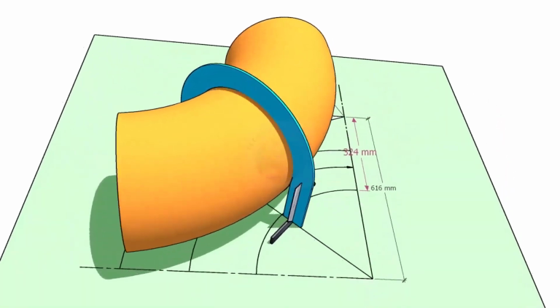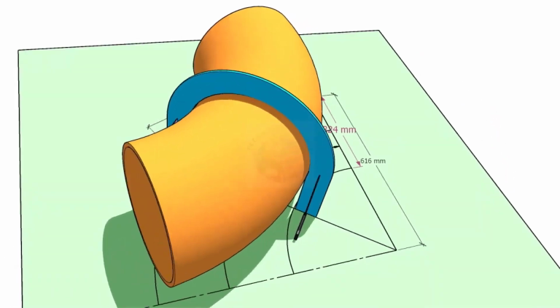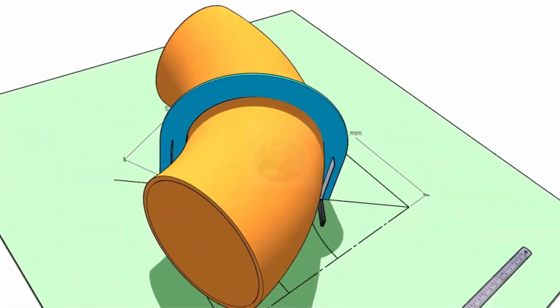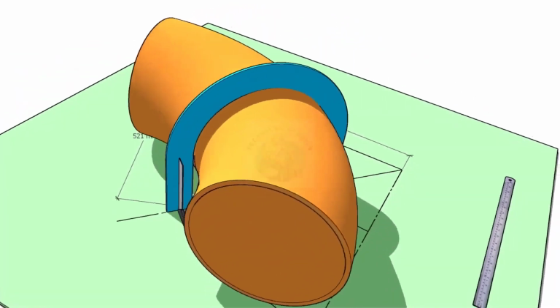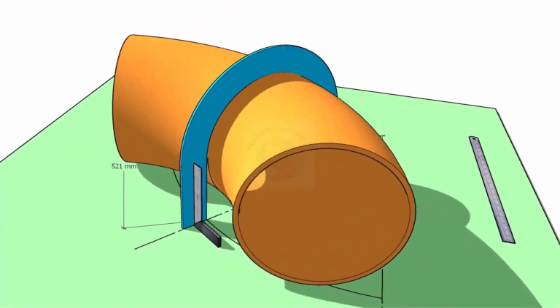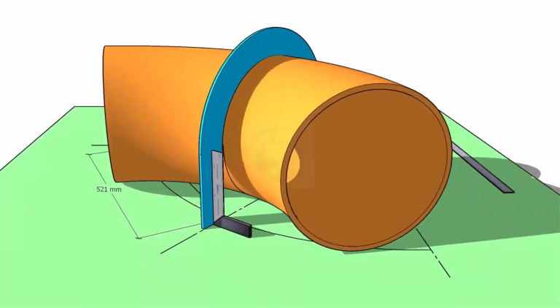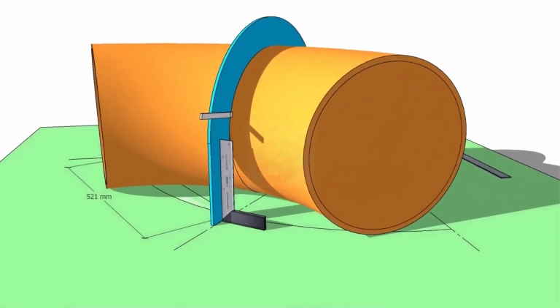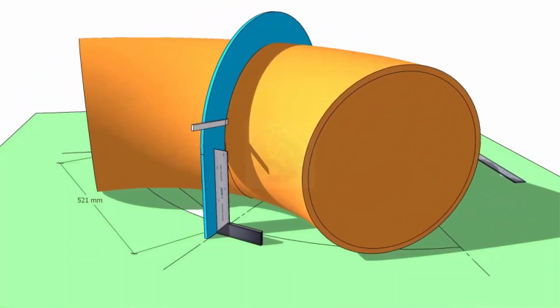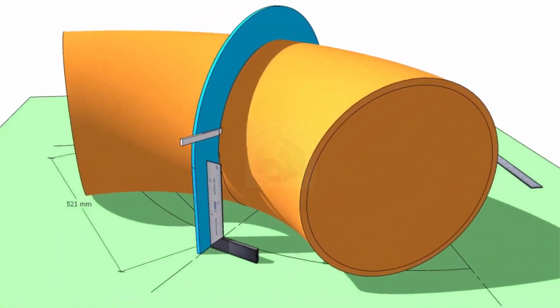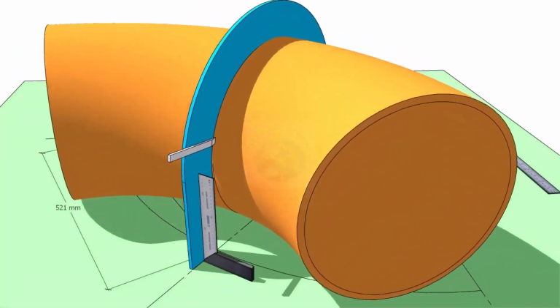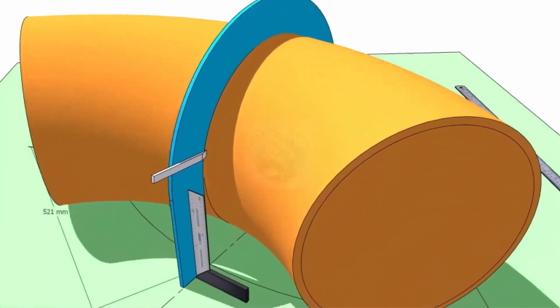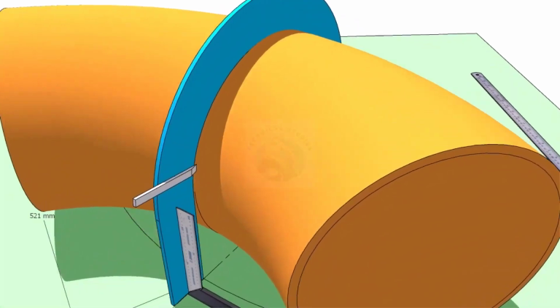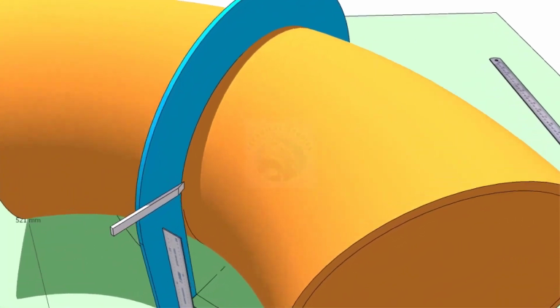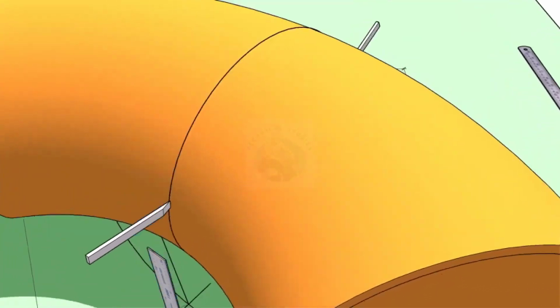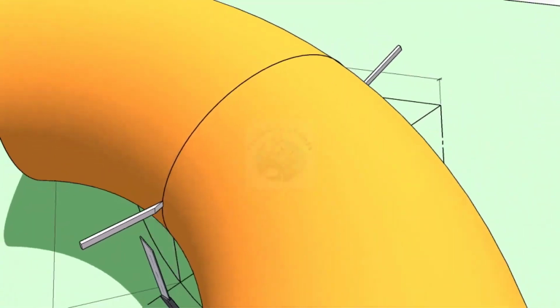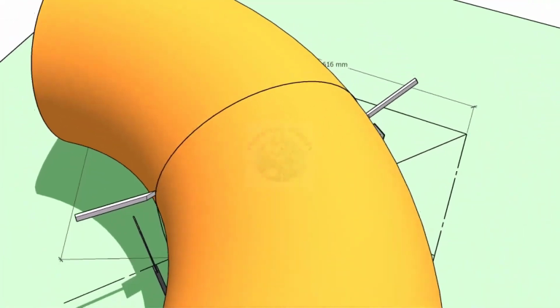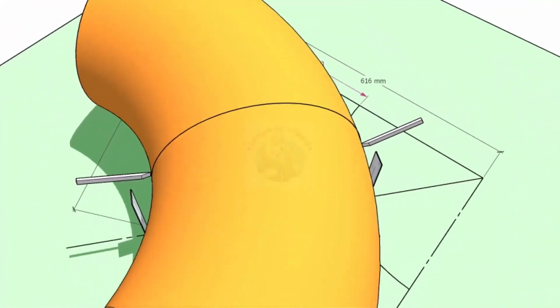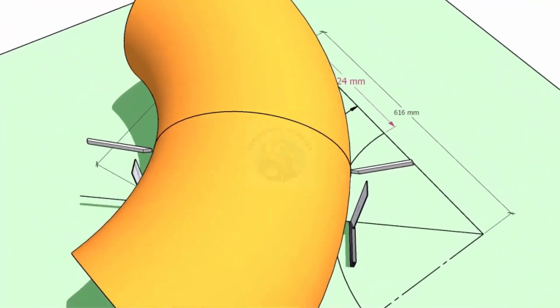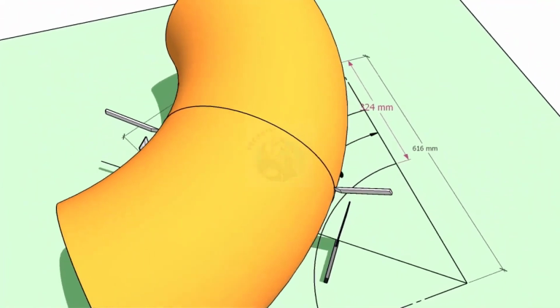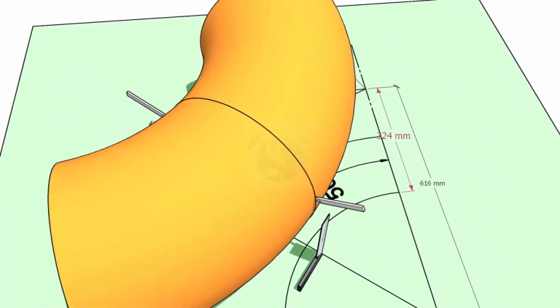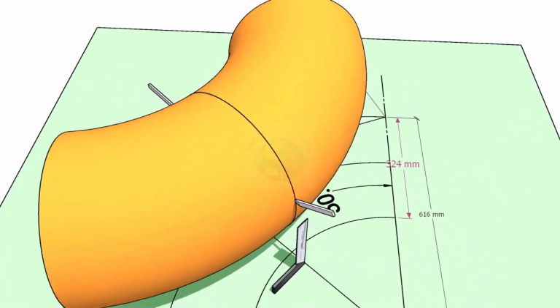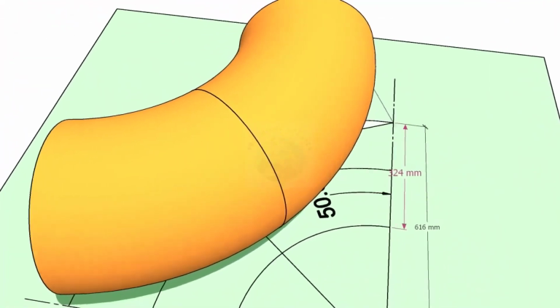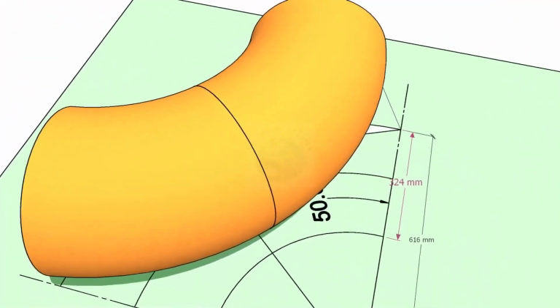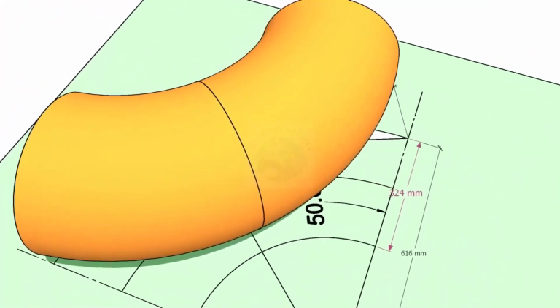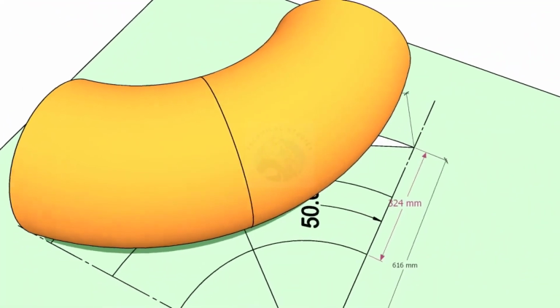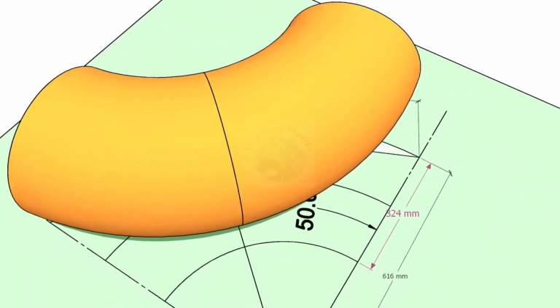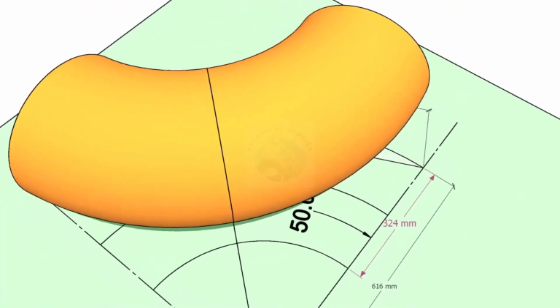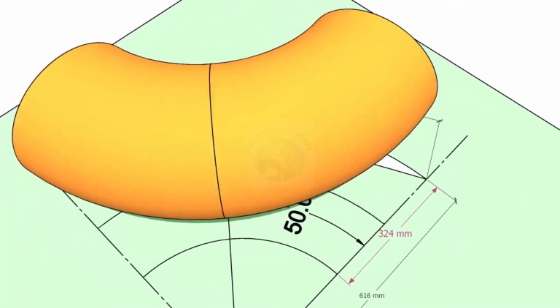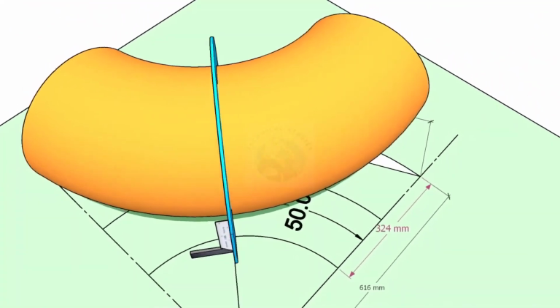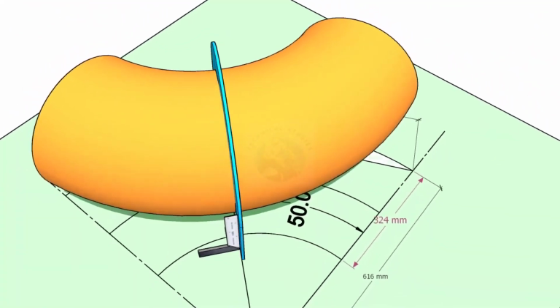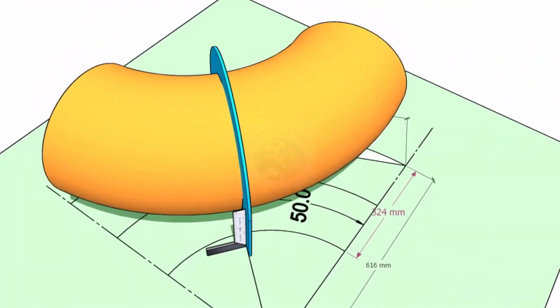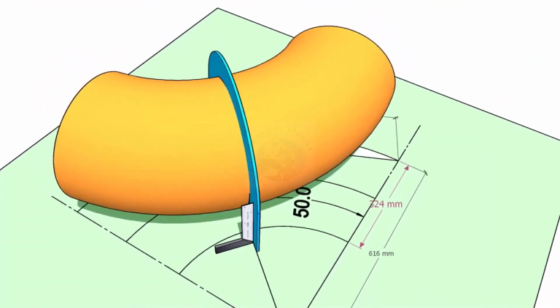Hi friends, how are you? In this video, I will show you how to cut an elbow or a bend to any degree in a different method.